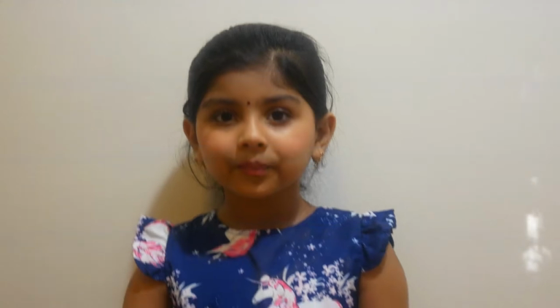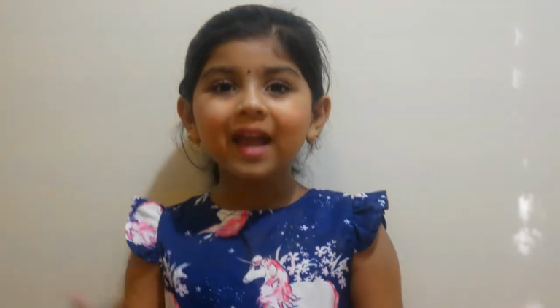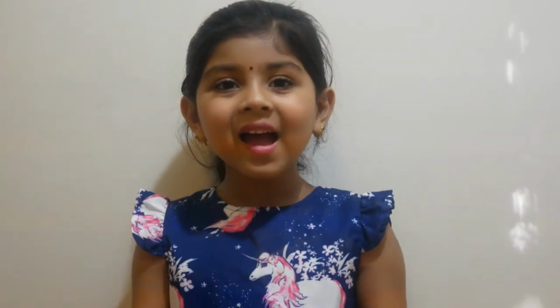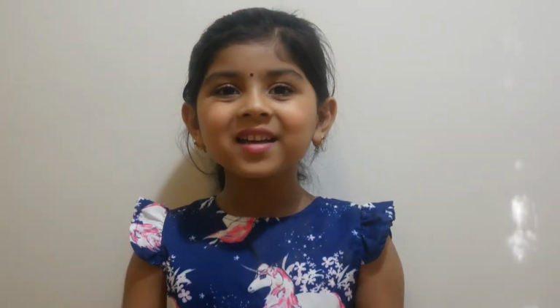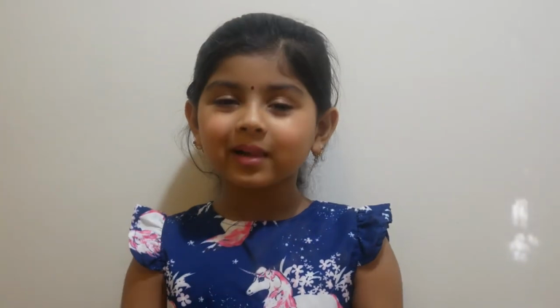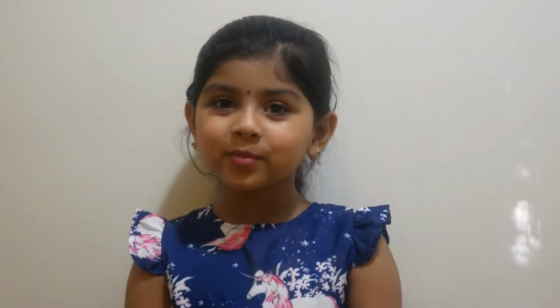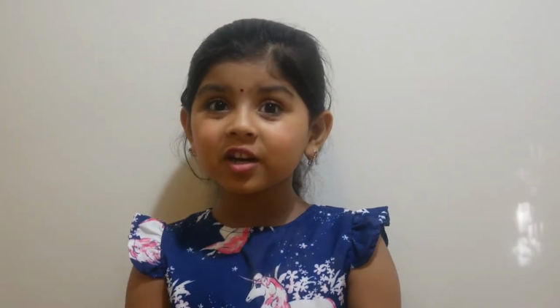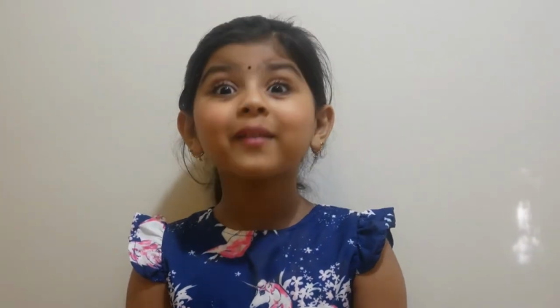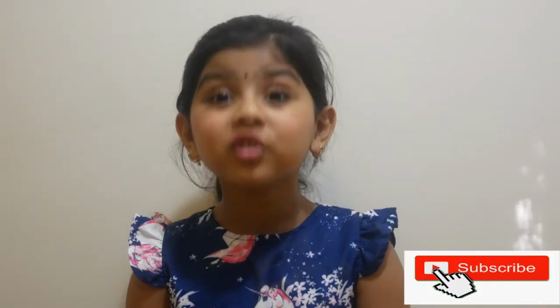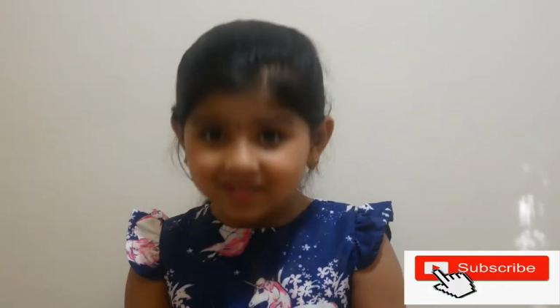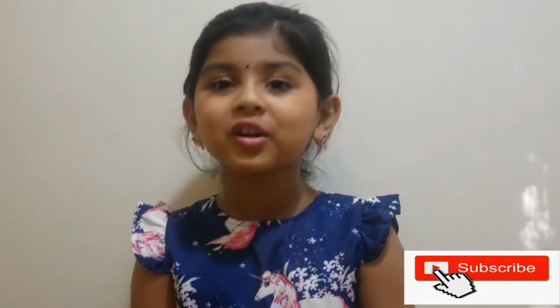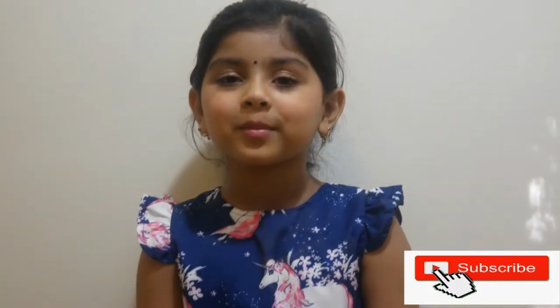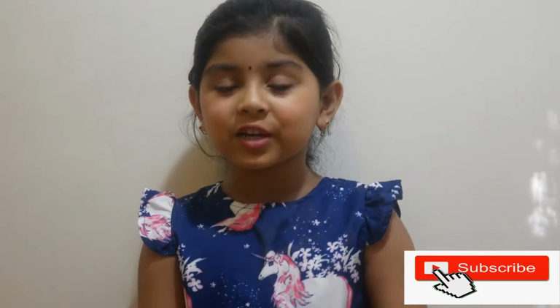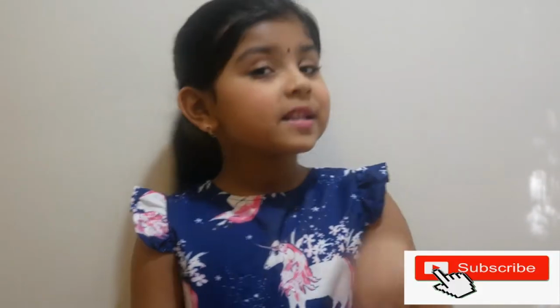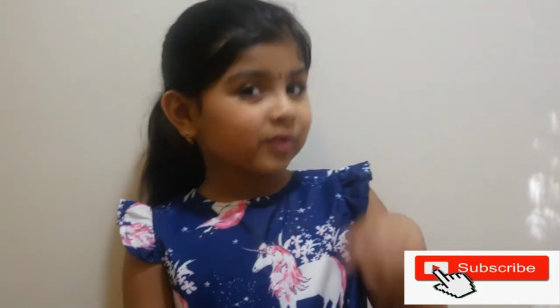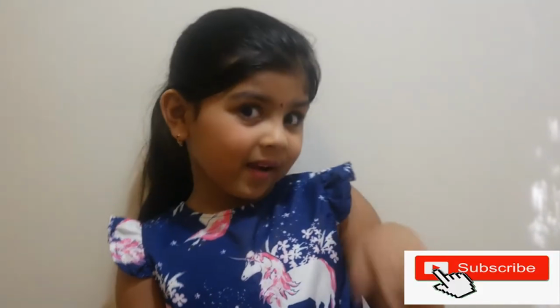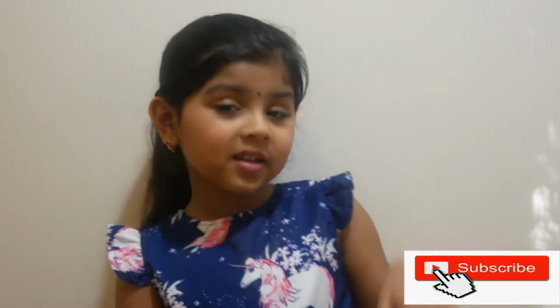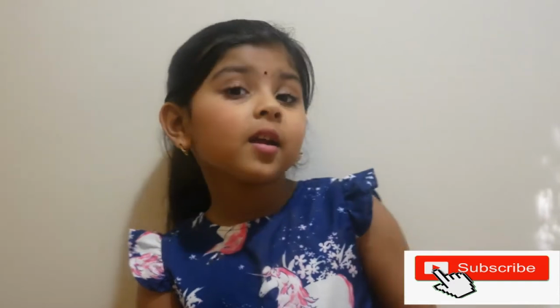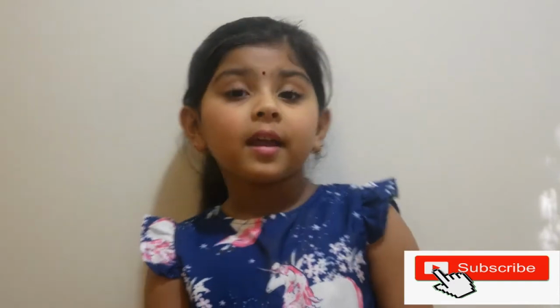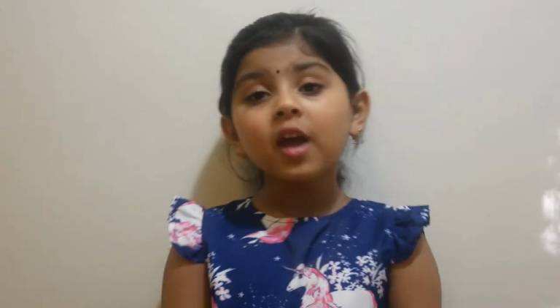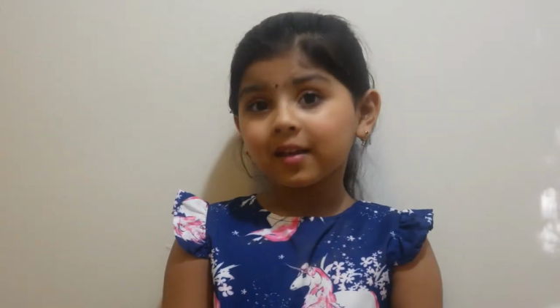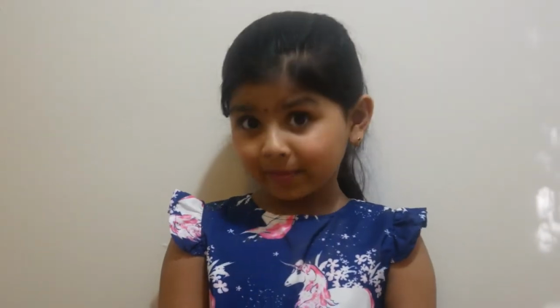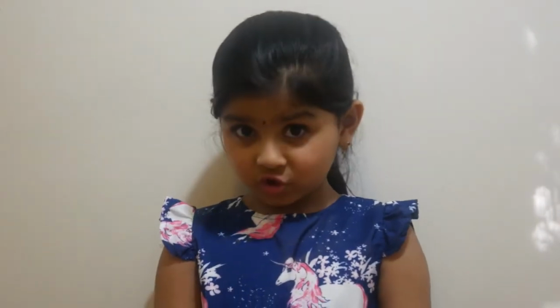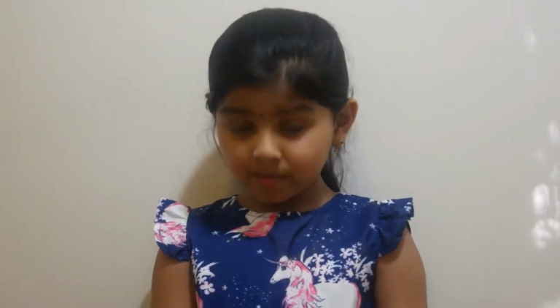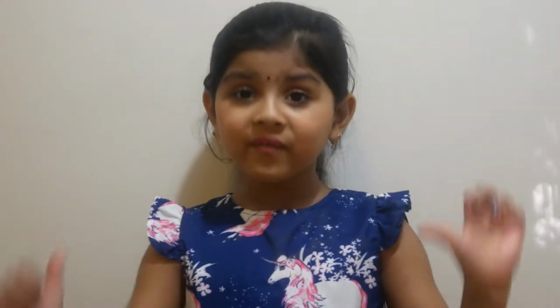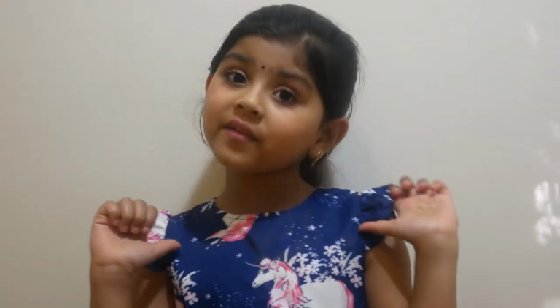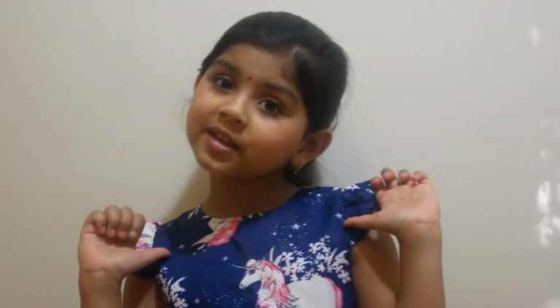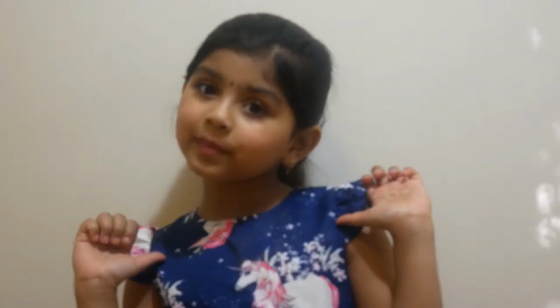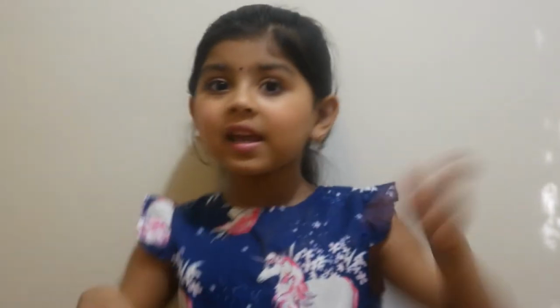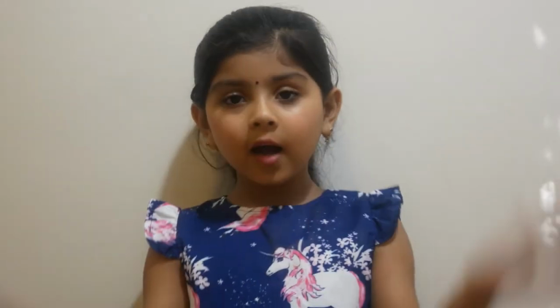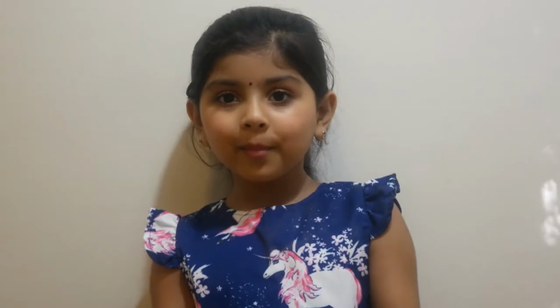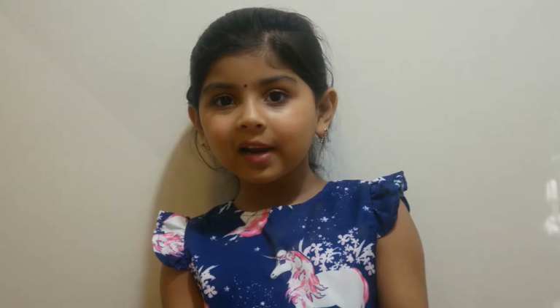Hi guys! Welcome to my channel. If you didn't subscribe to my channel, subscribe right here. And today, I'm going to do my favorite recipe — Kakamole!